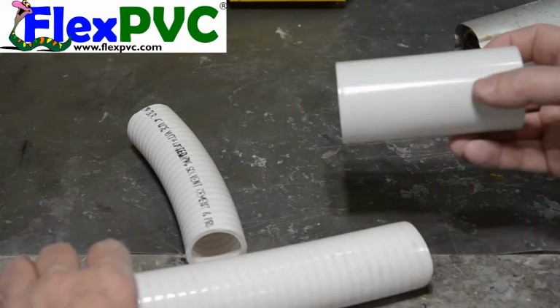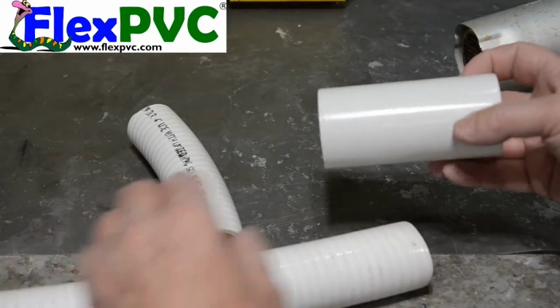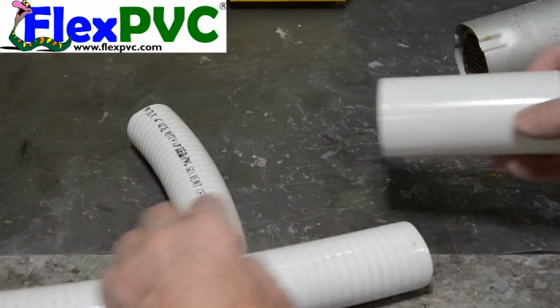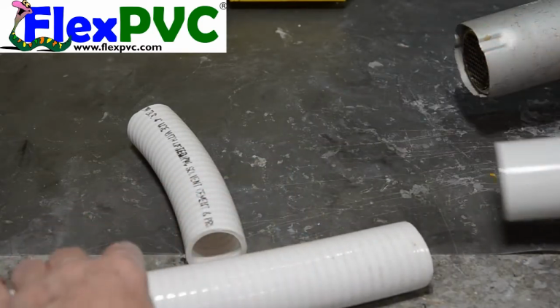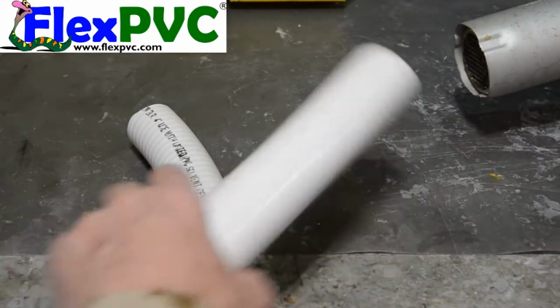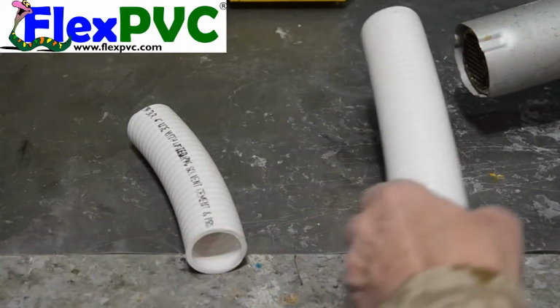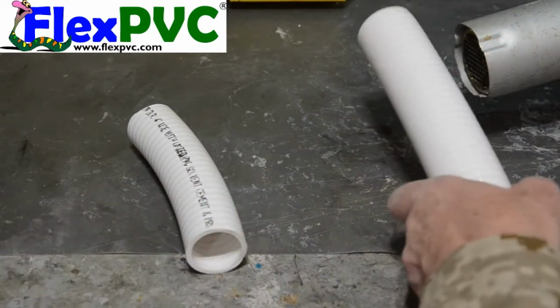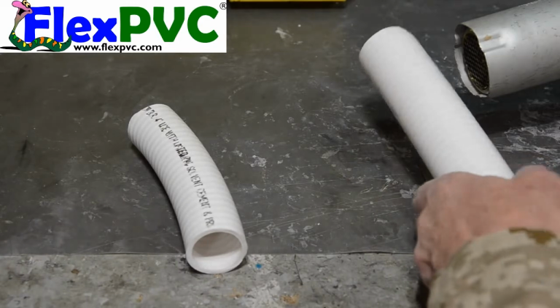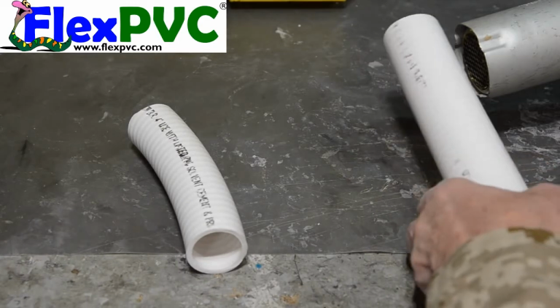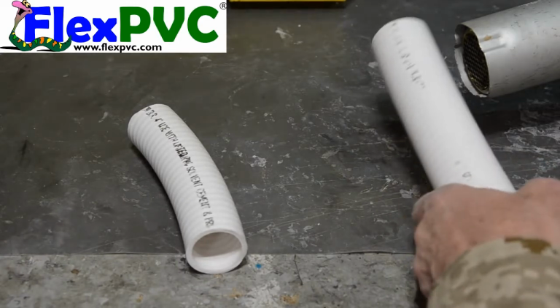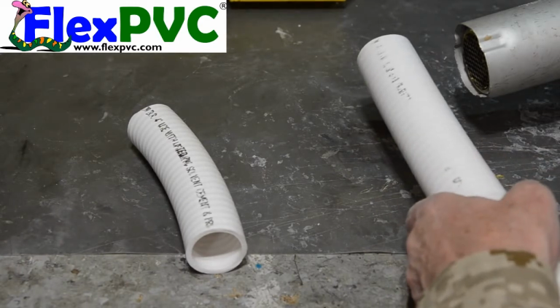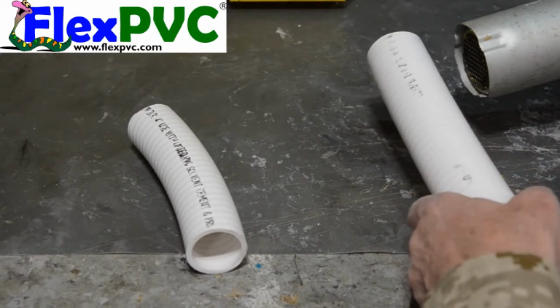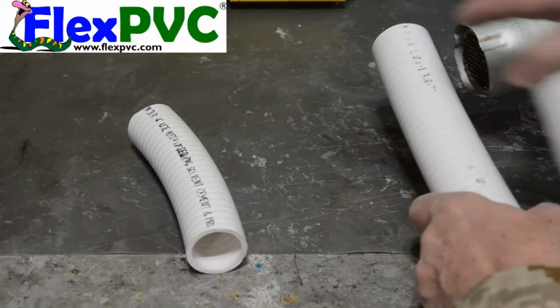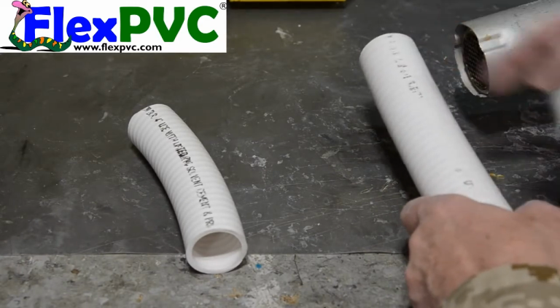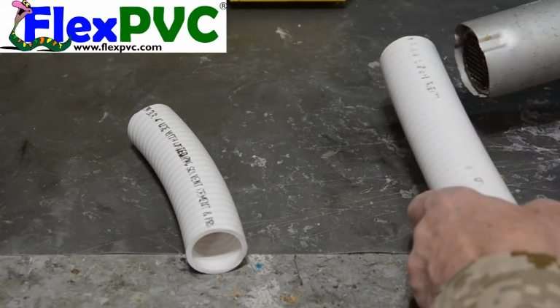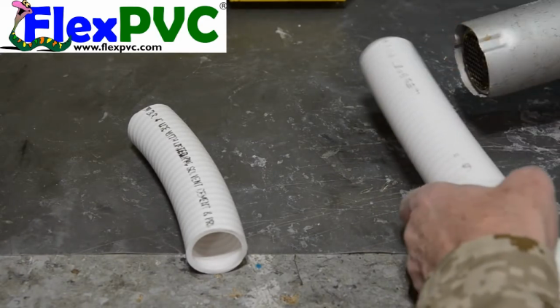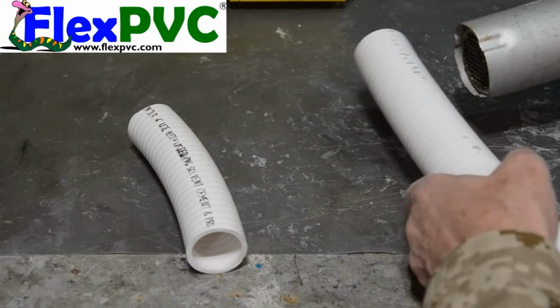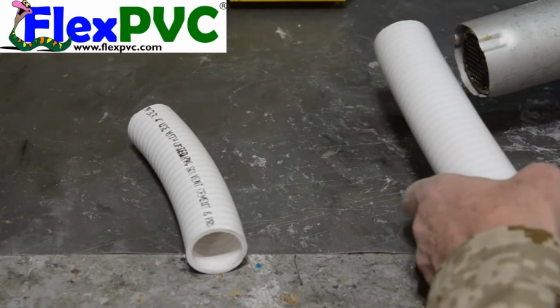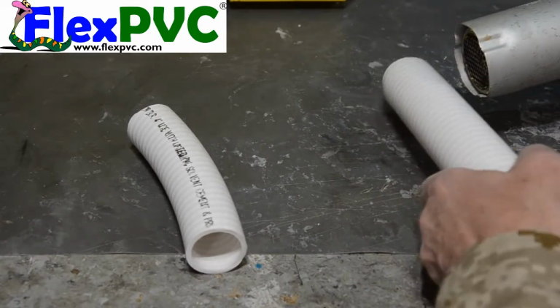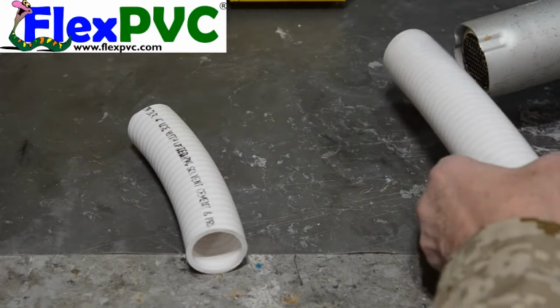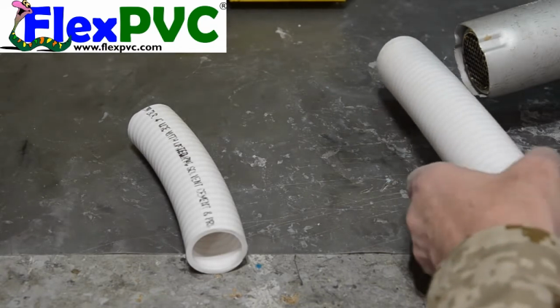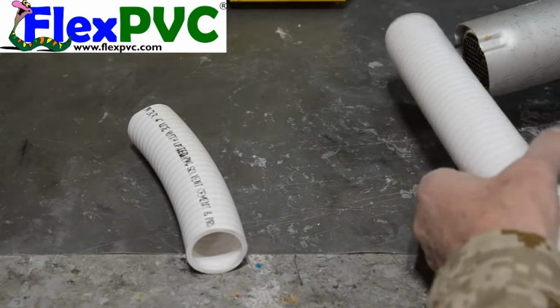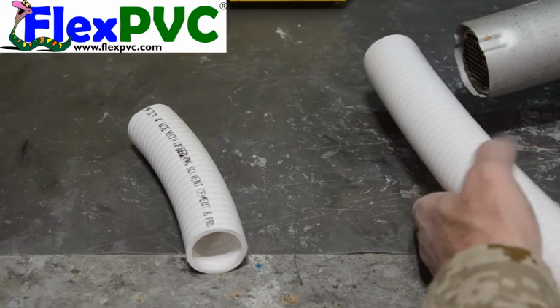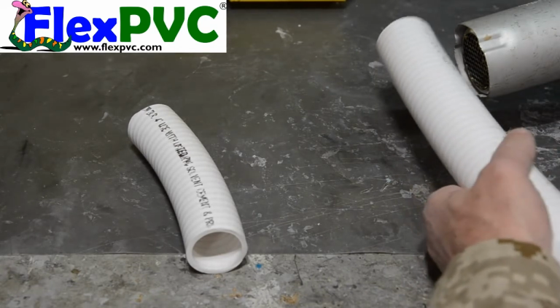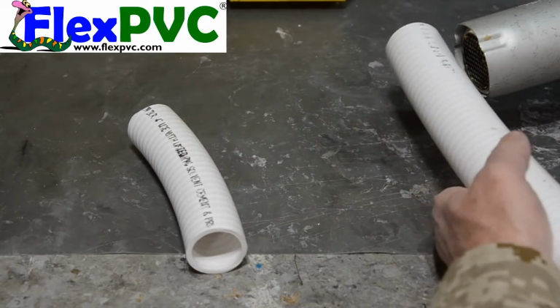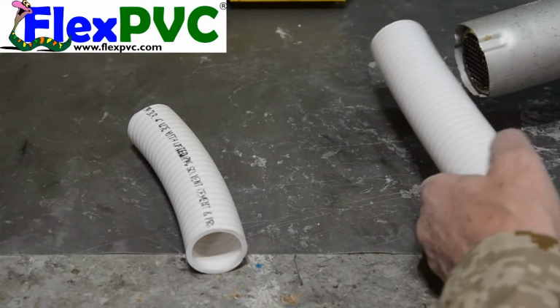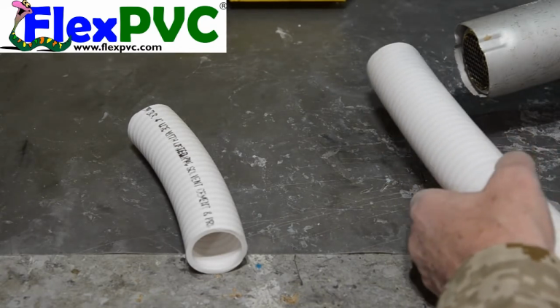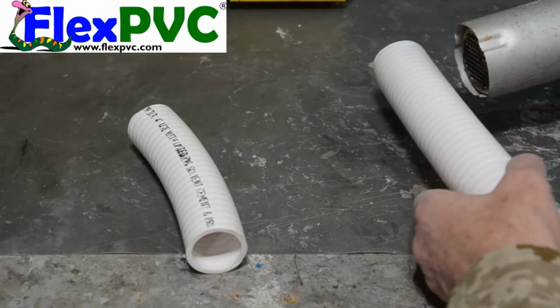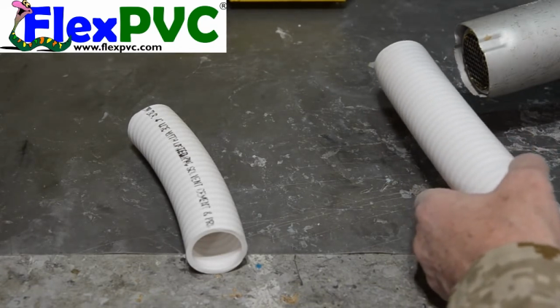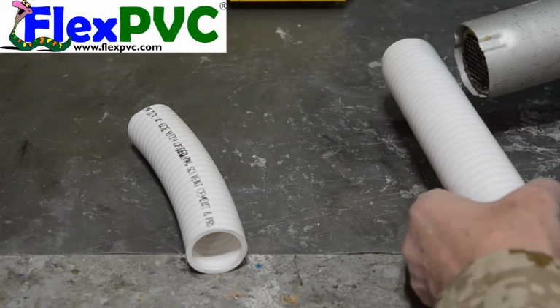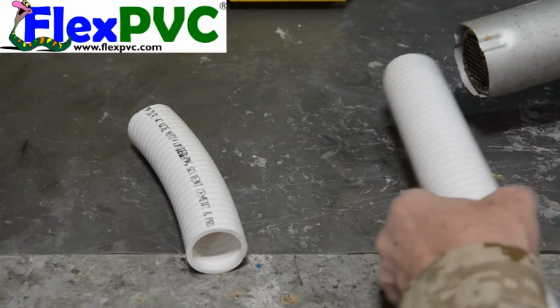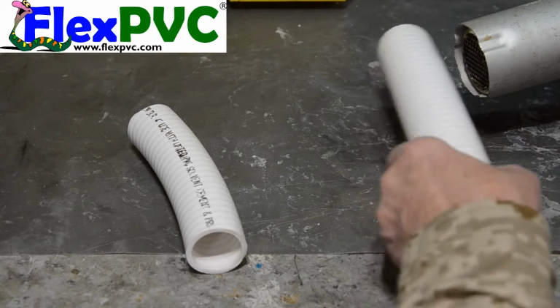That's an extra deep coupling. I like to use extra deep couplings on this, and I like to use the one that says made in USA. It's got a heavier wall and it works better because you're using it not only to form the pipe but as a heat sink to cool it. So you want to form it and cool it.